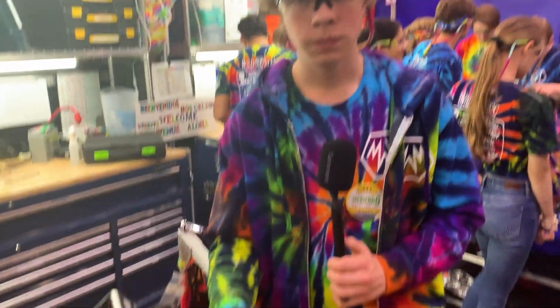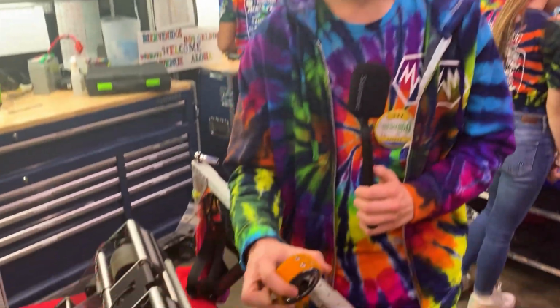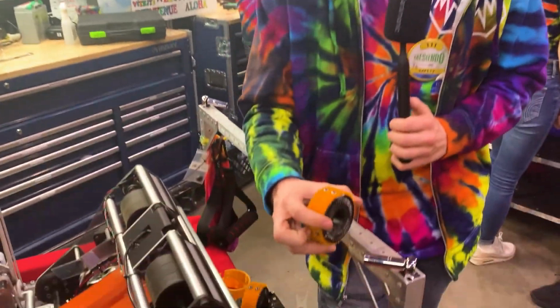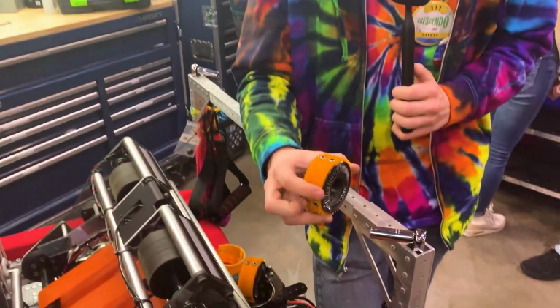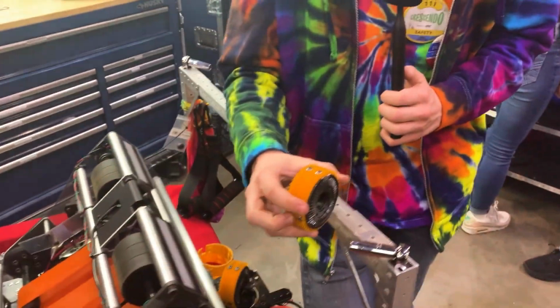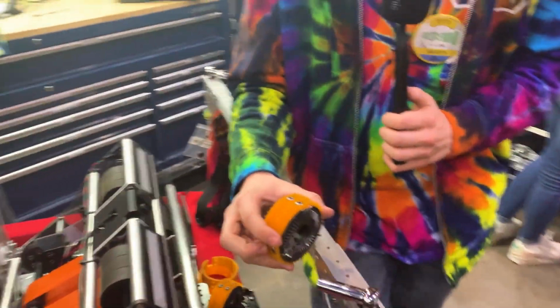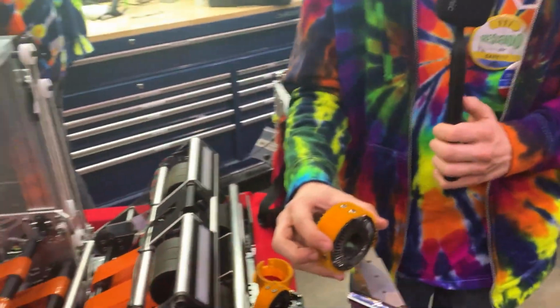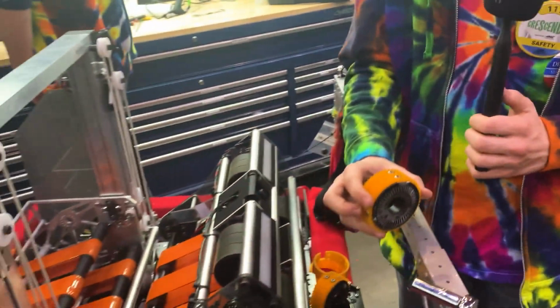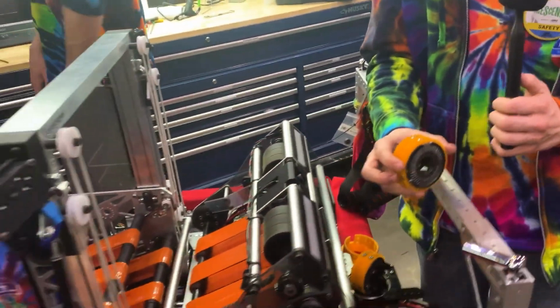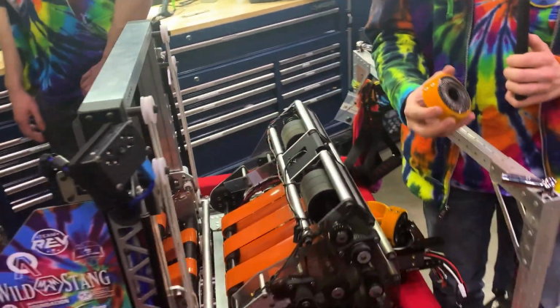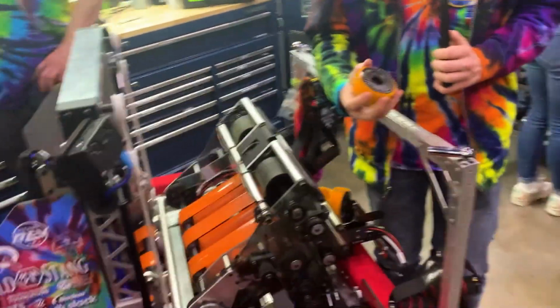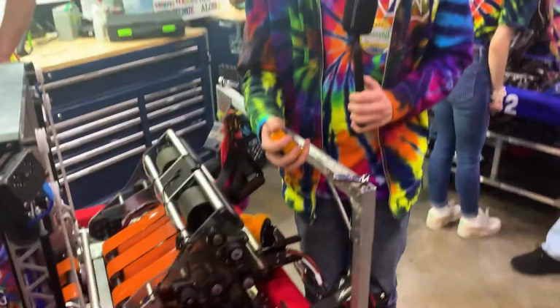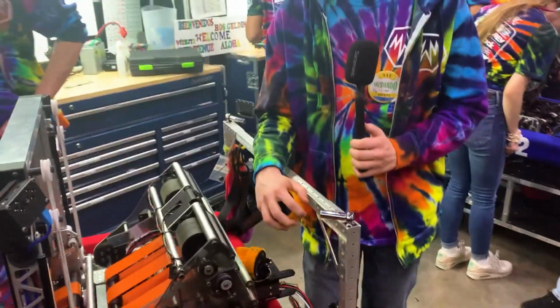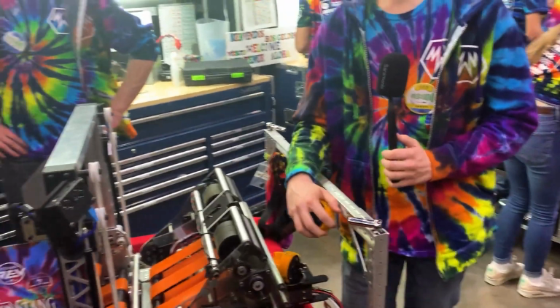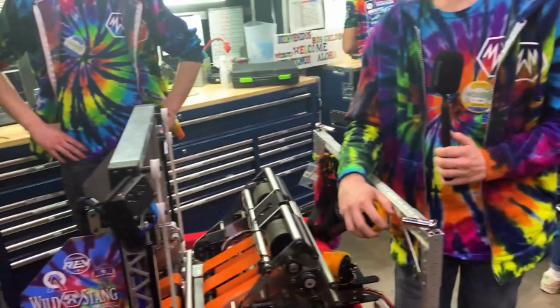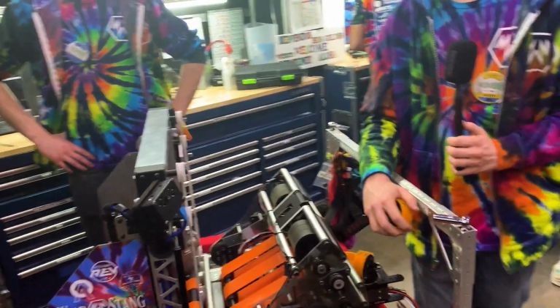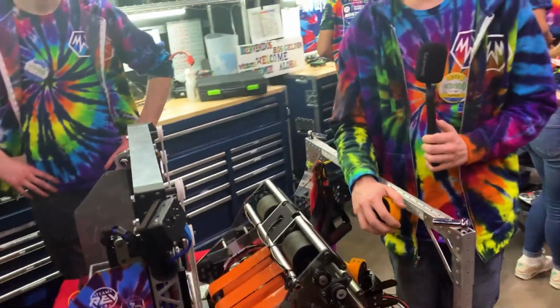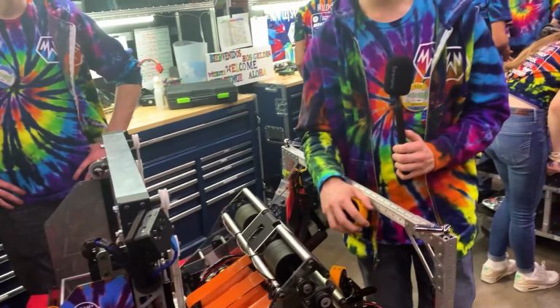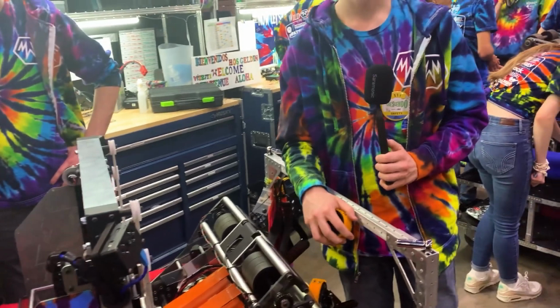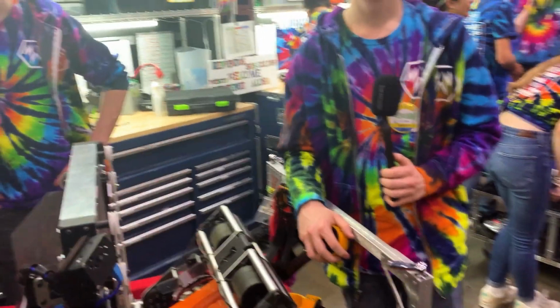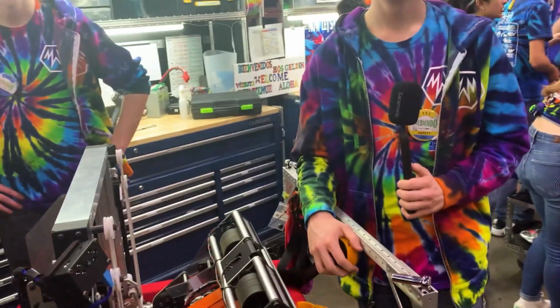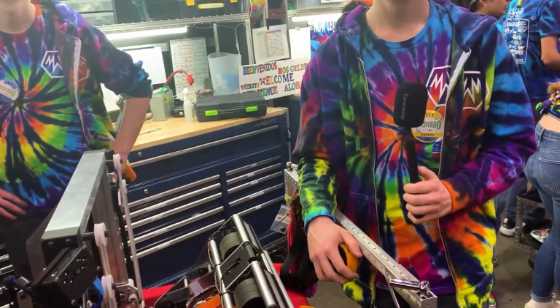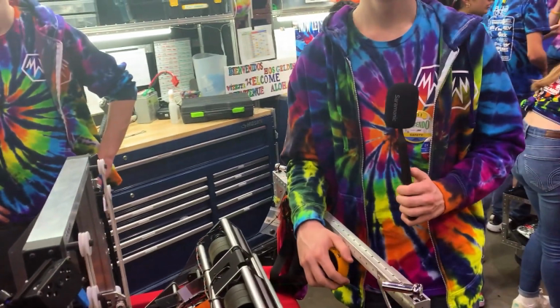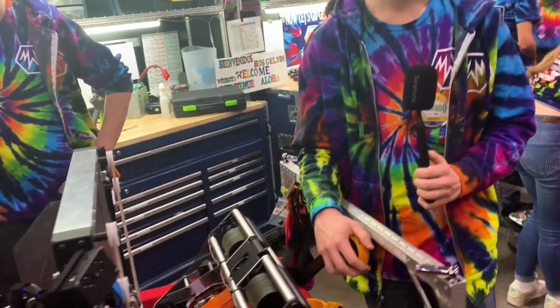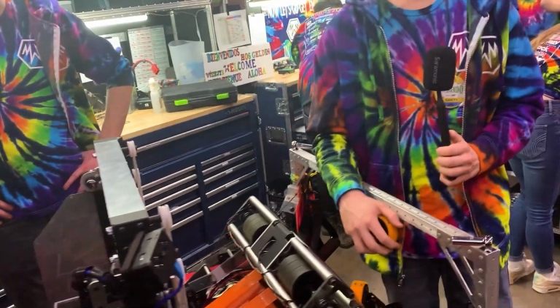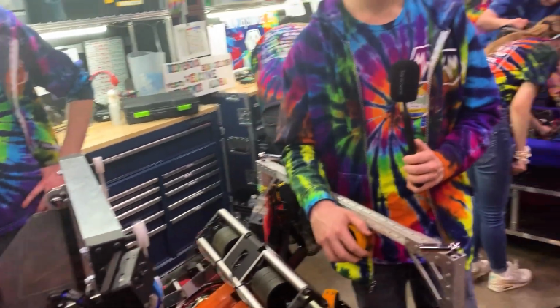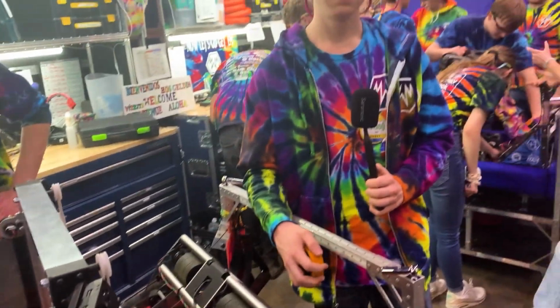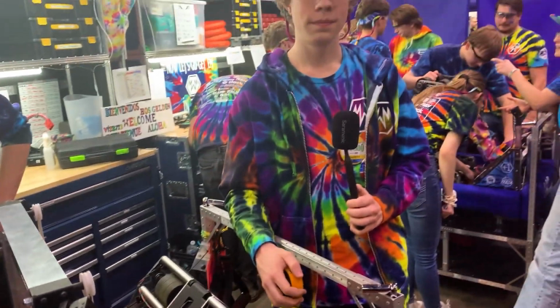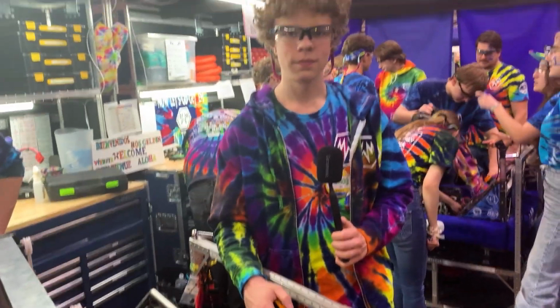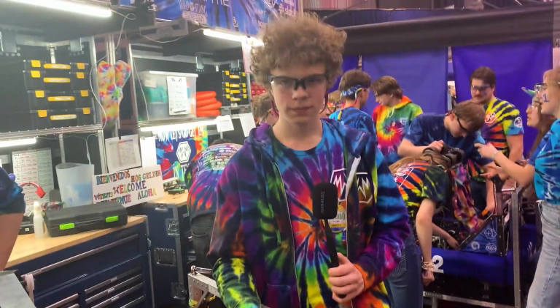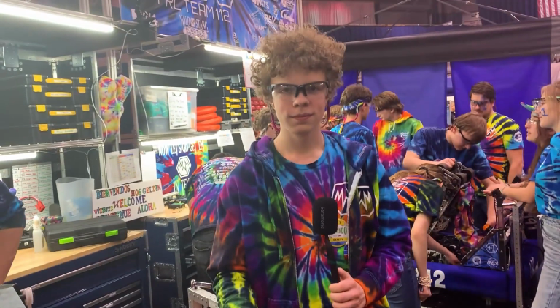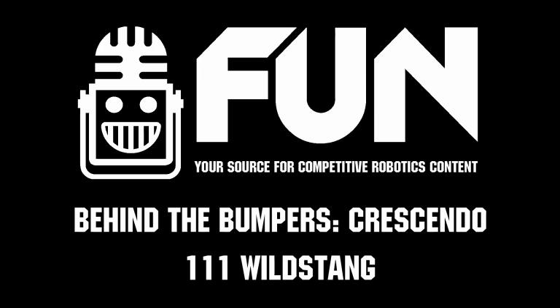Absolutely — very interesting work. Once again, thank you, Wildstang. You've already had an impressive start to your season, and many impressive seasons before this. I wish you the best going into today, and thank you for your time.